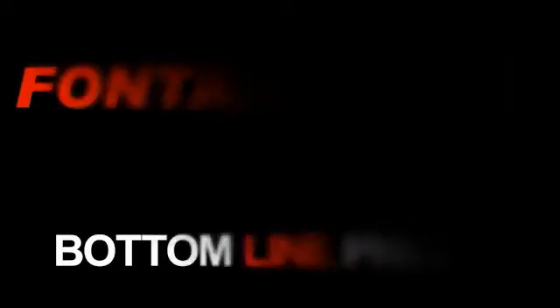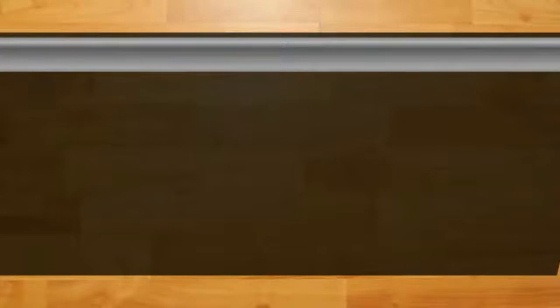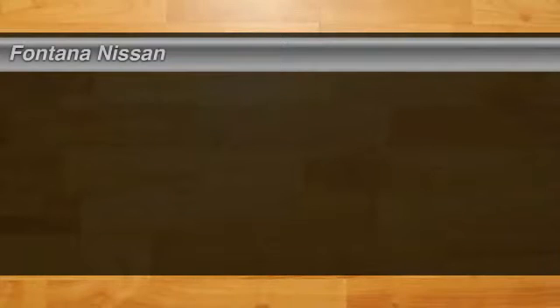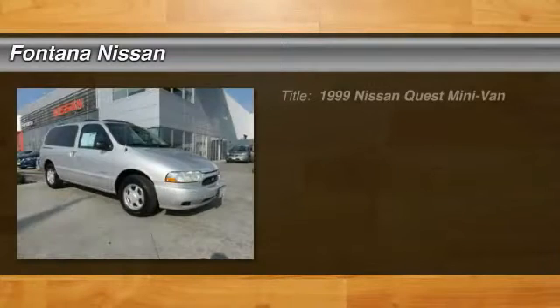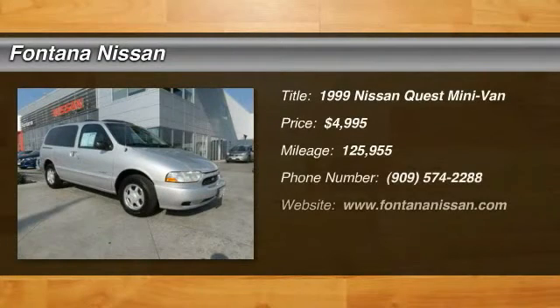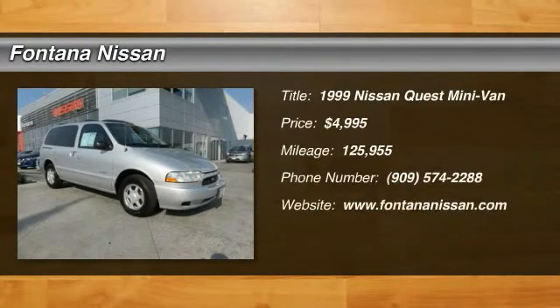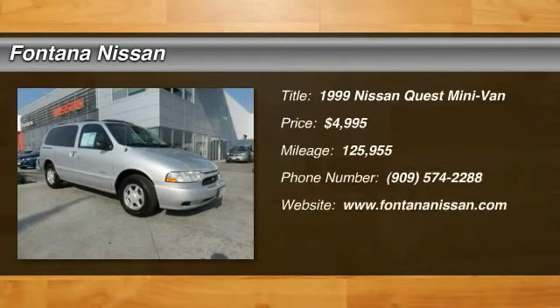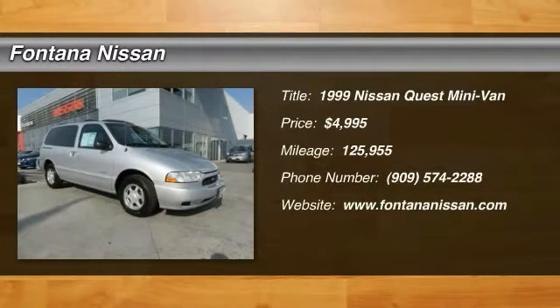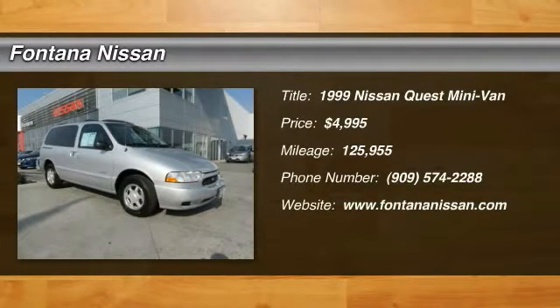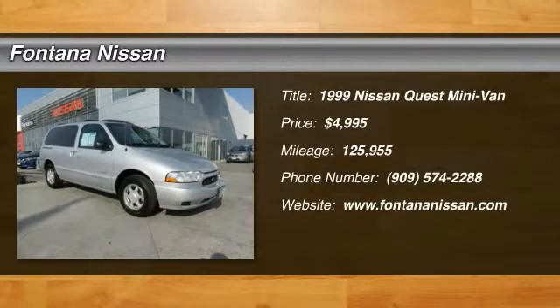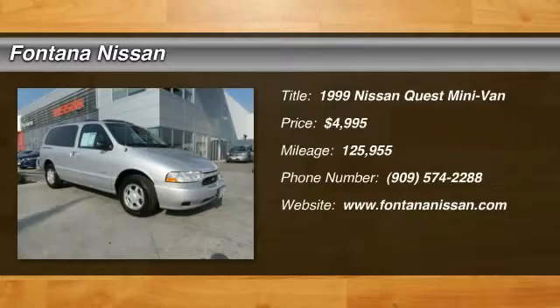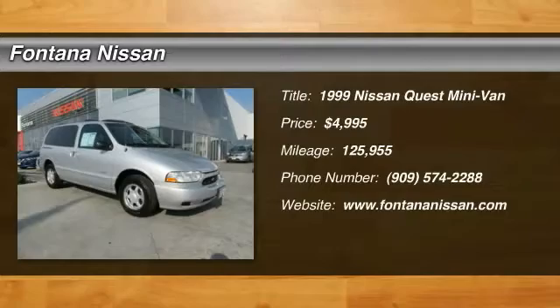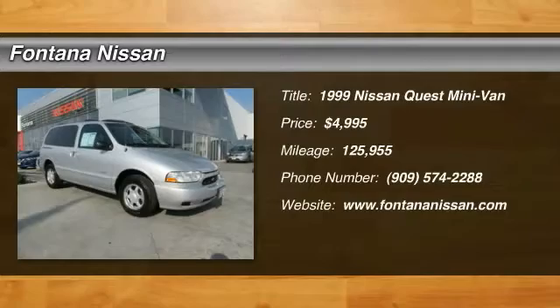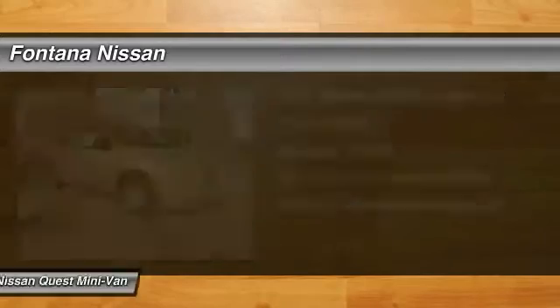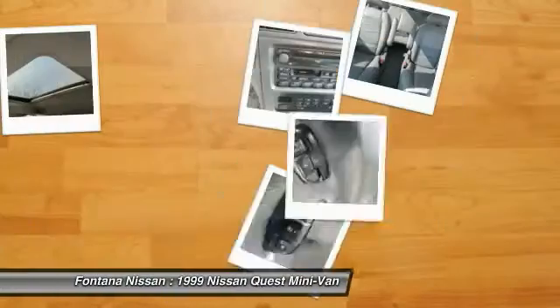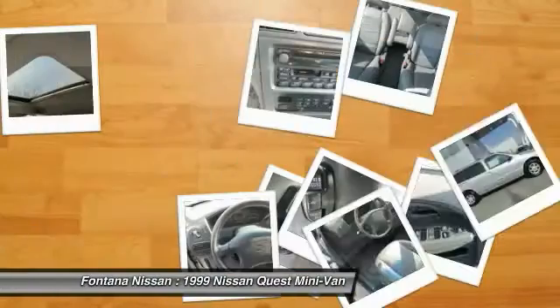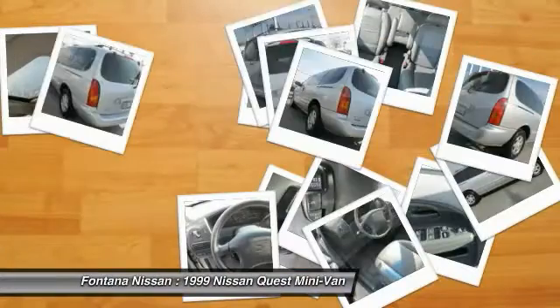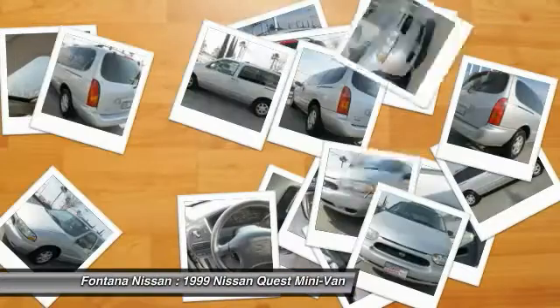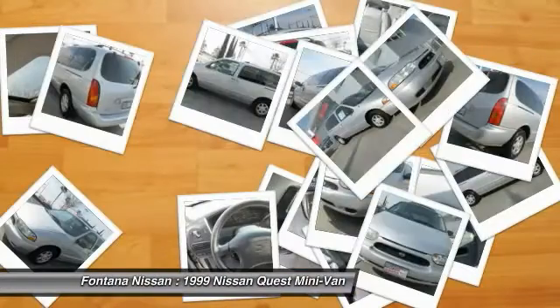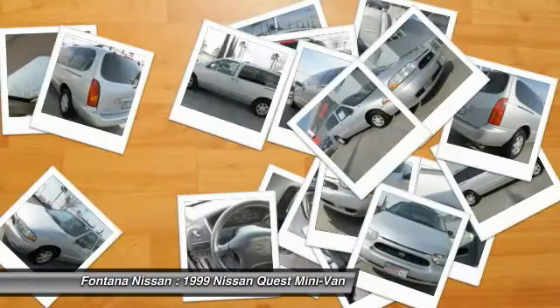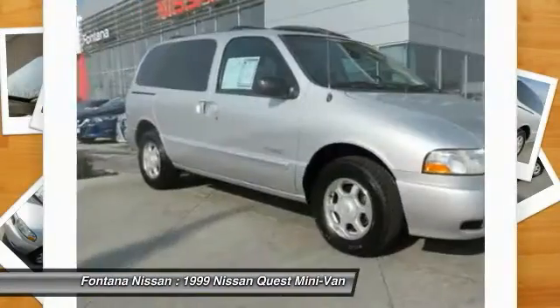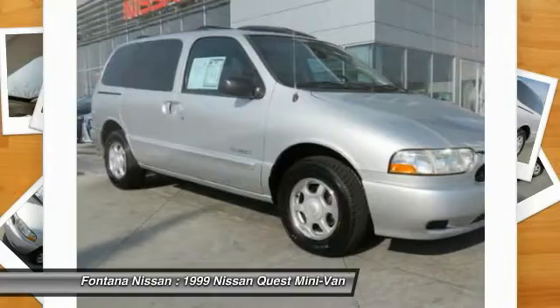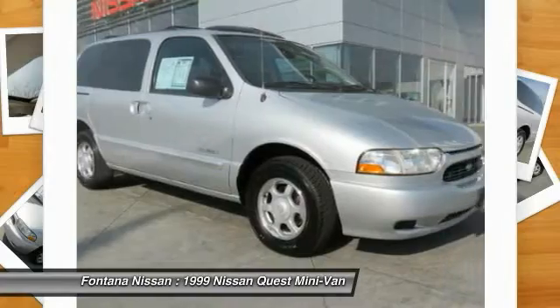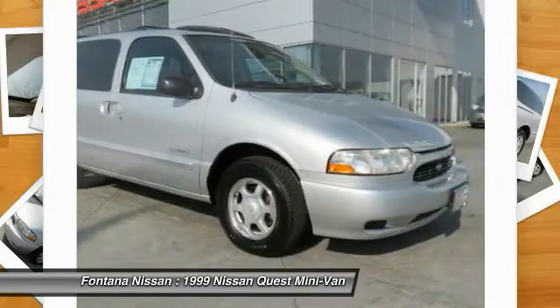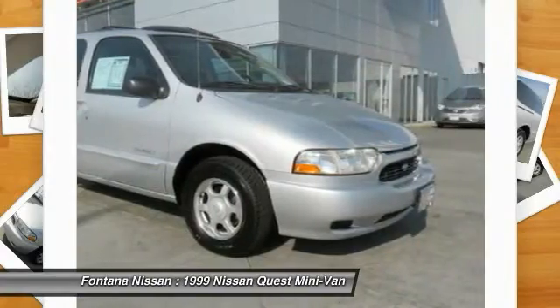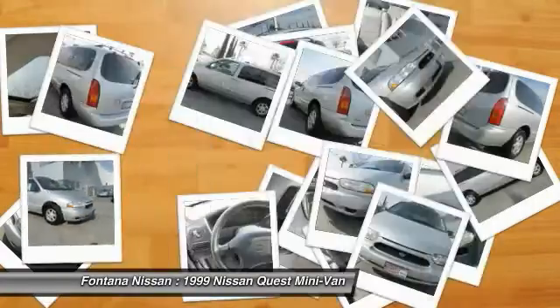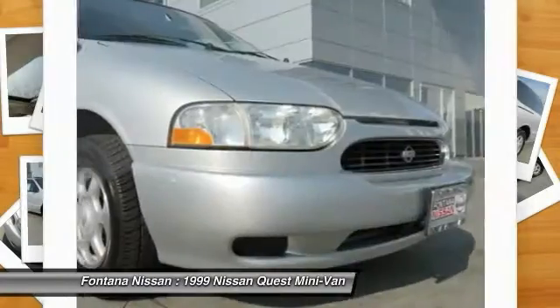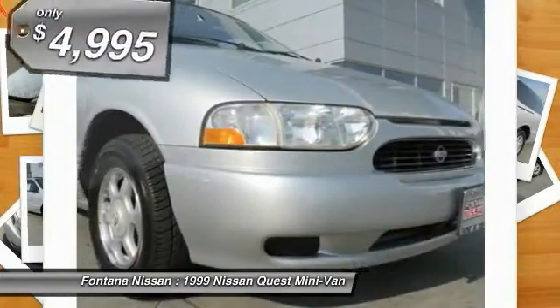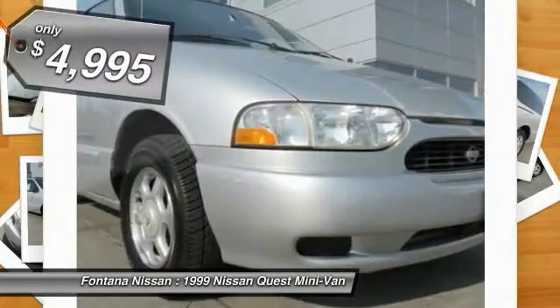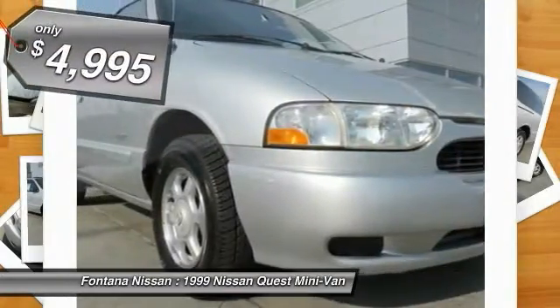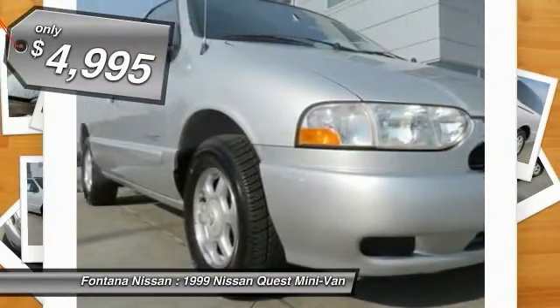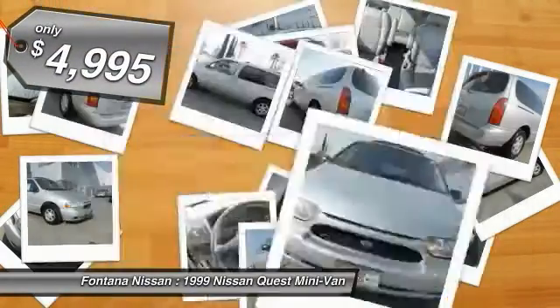The 1999 Quest, well equipped with numerous standard convenience and safety features, the Nissan Quest is a classy minivan with crisp handling, sharp steering, and a strong and smooth powertrain, and is priced below $5,000.